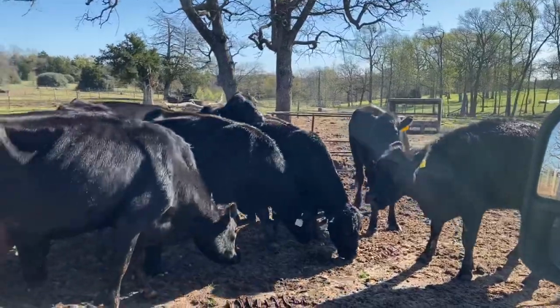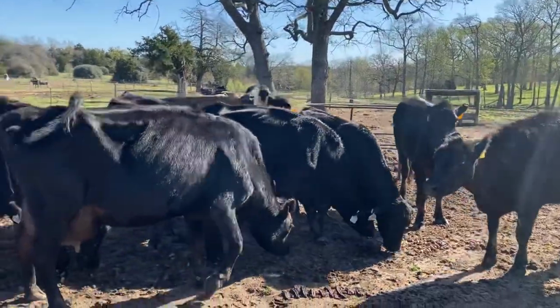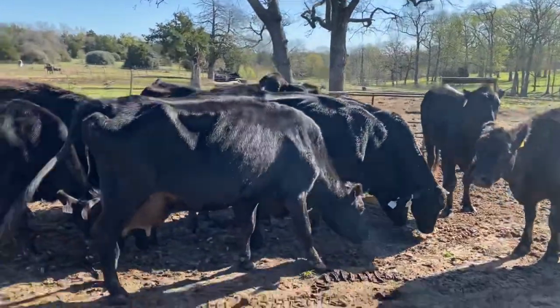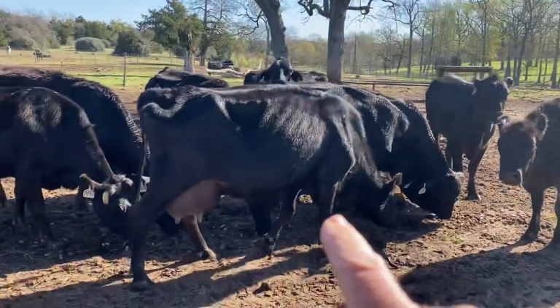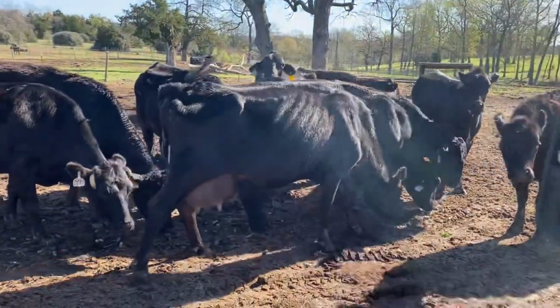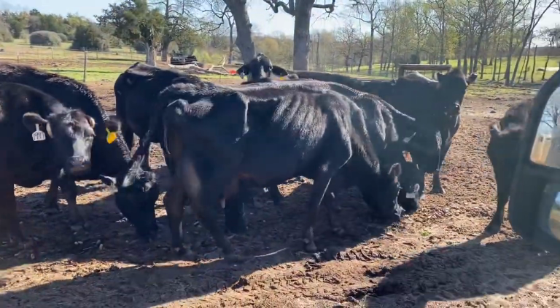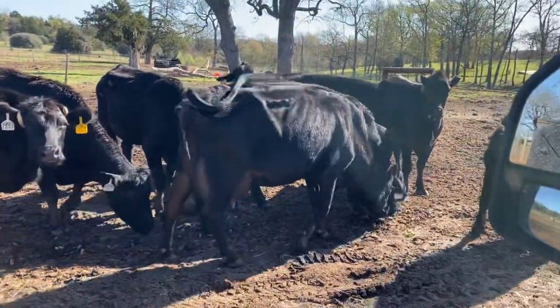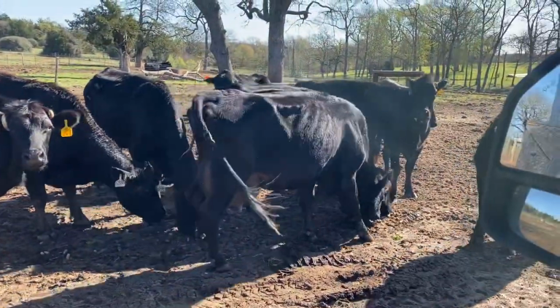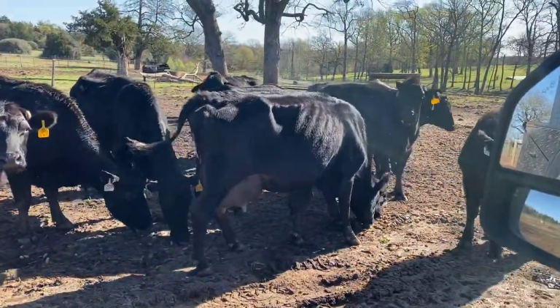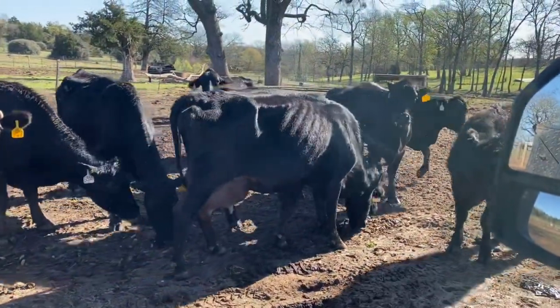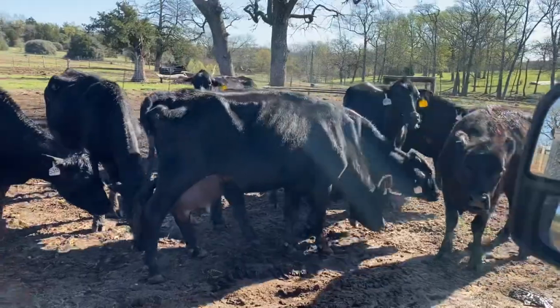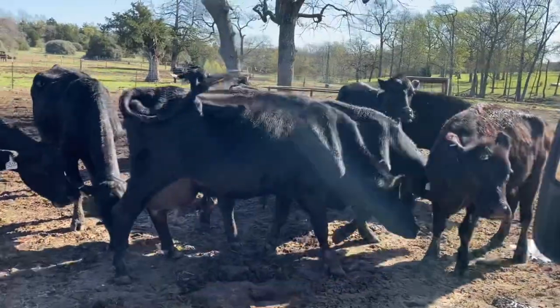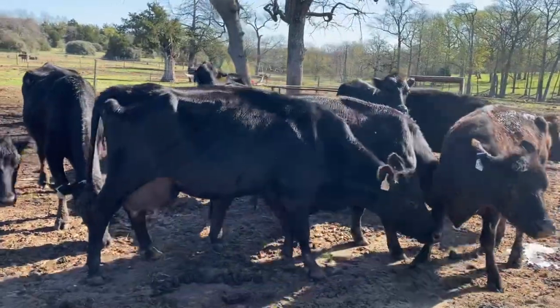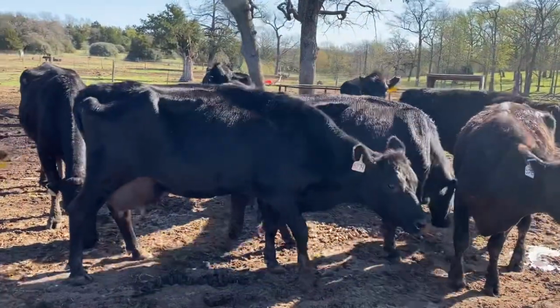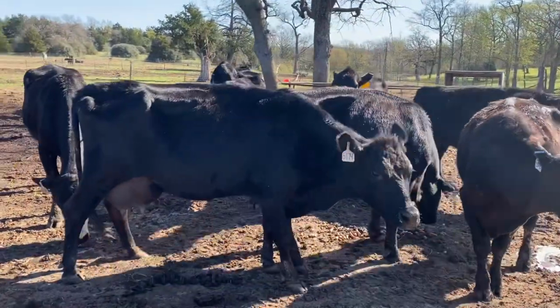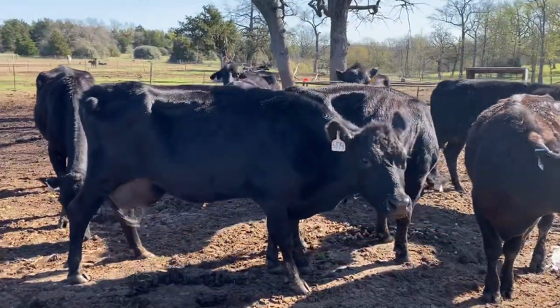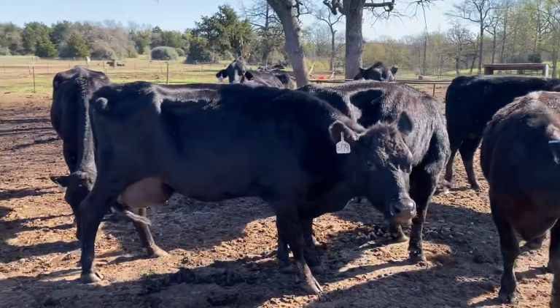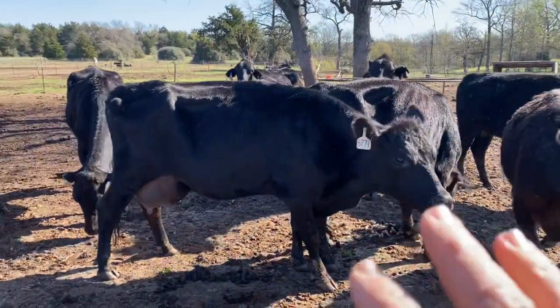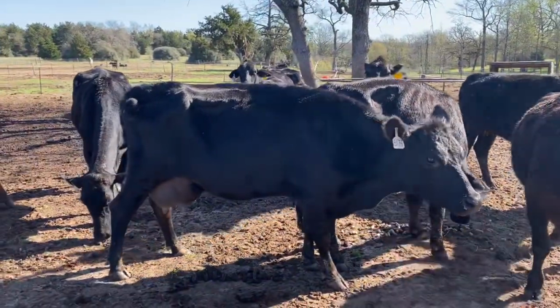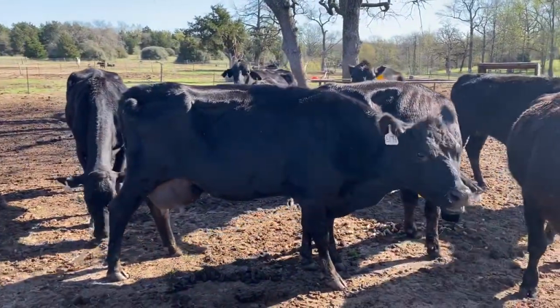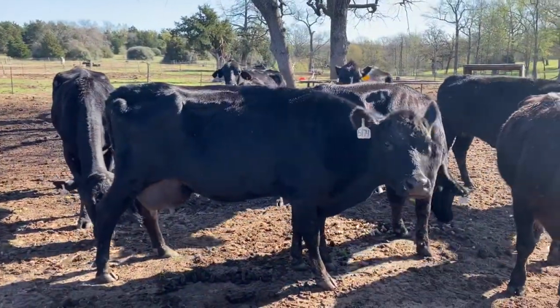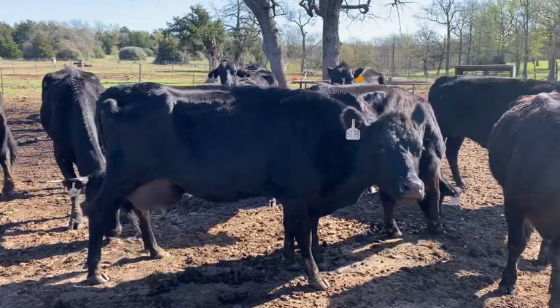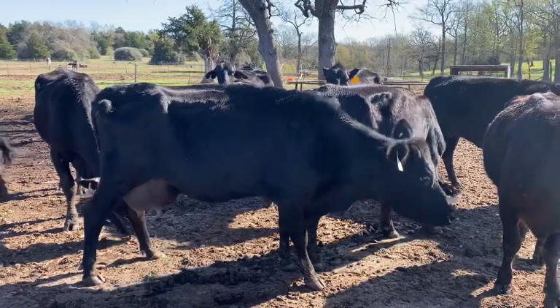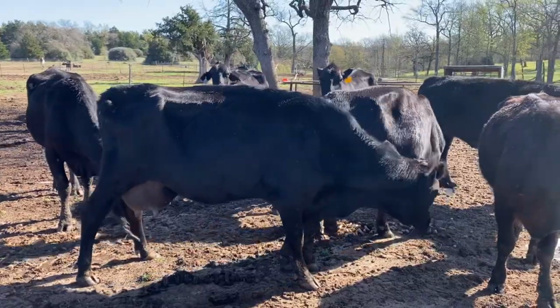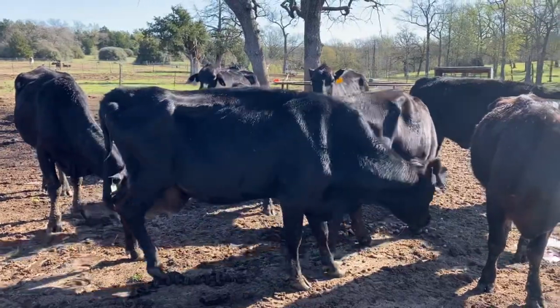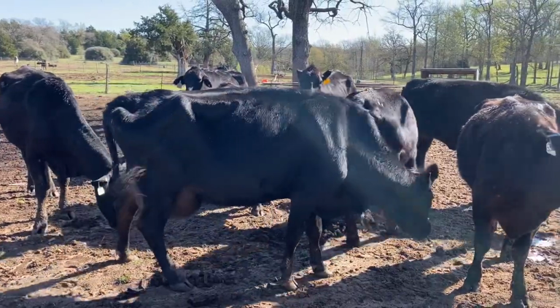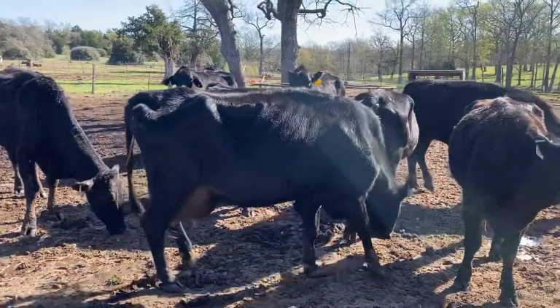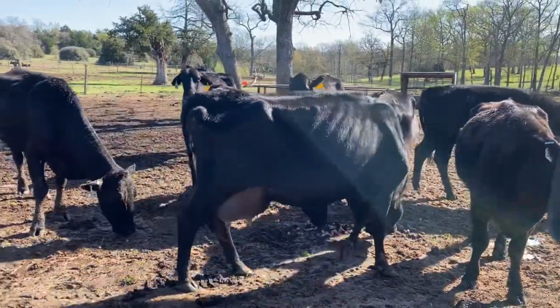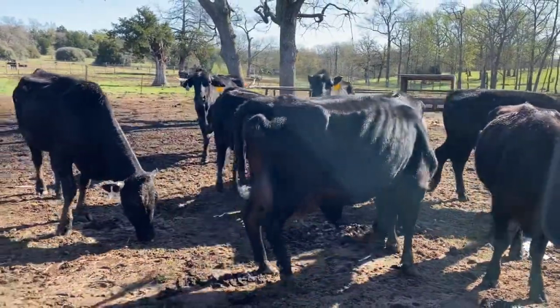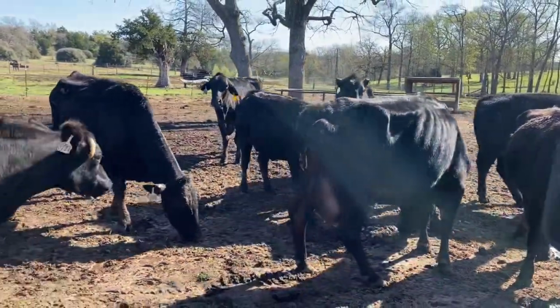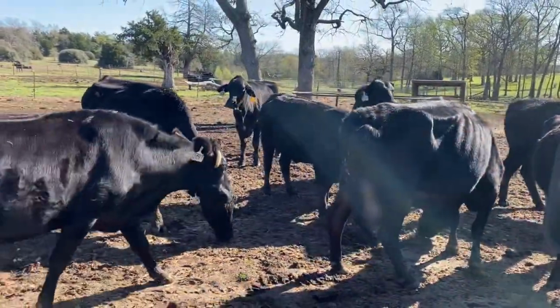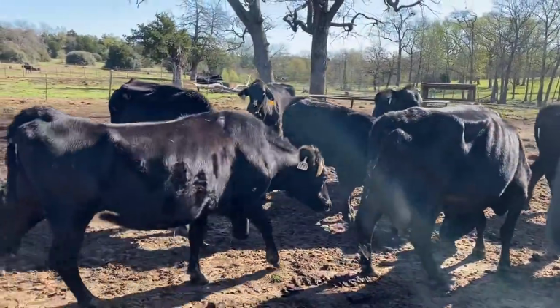This is the cow right here I'm taking out — she's having a calf right now. That particular cow, she's like a black jersey, she's got a little bit of Angus. I'm going to take her out and make her a milk cow, a nurse cow.